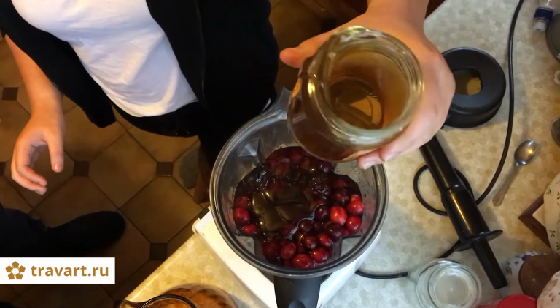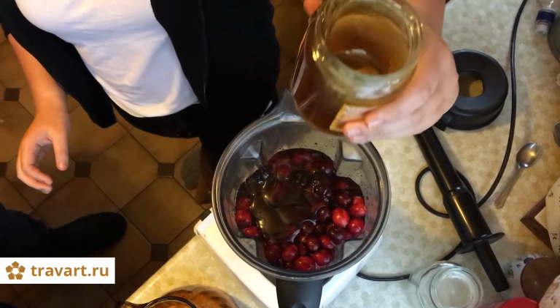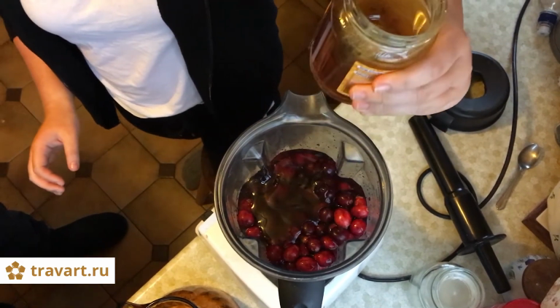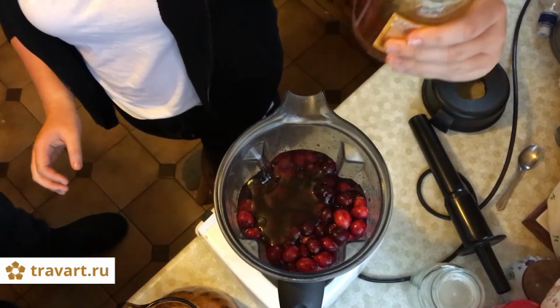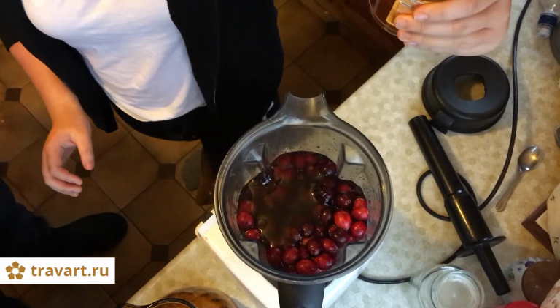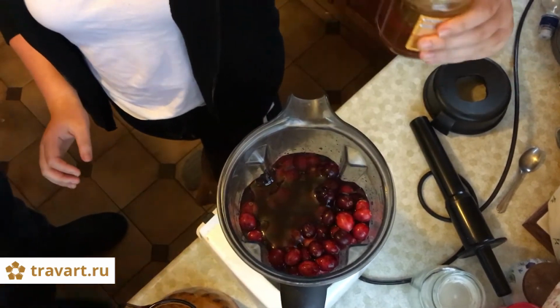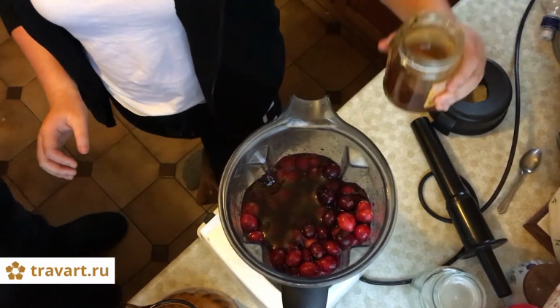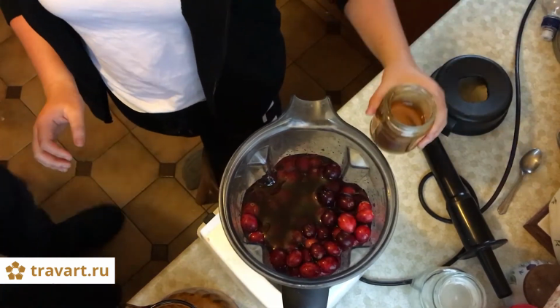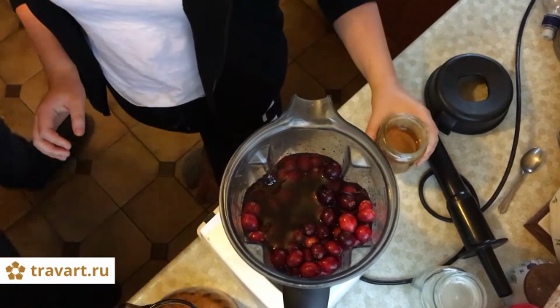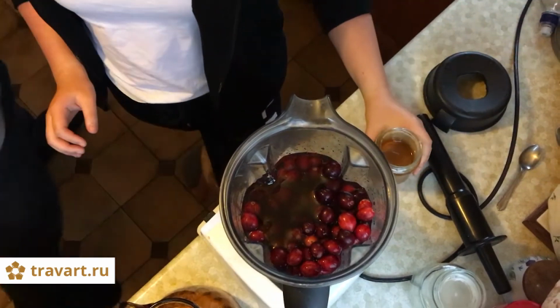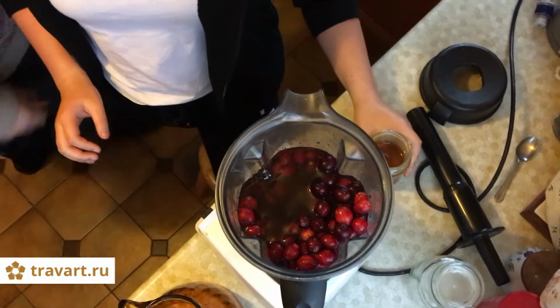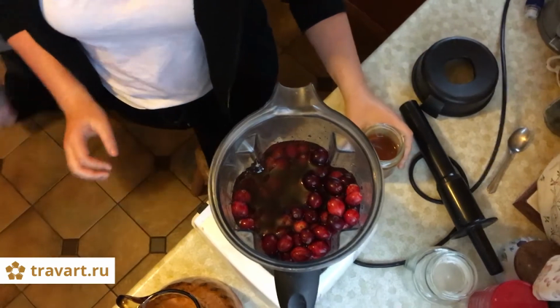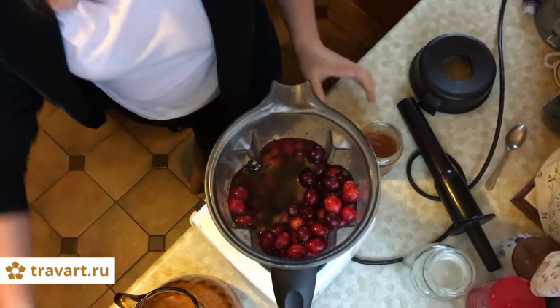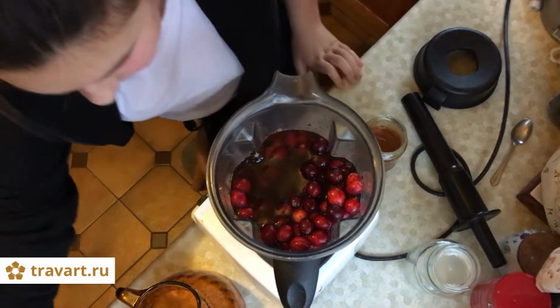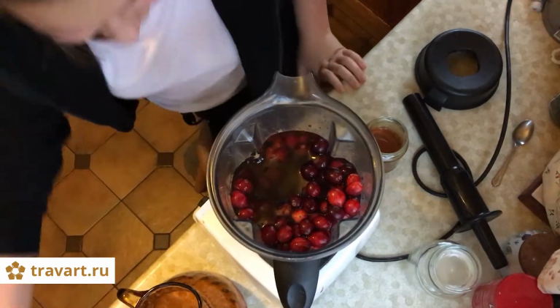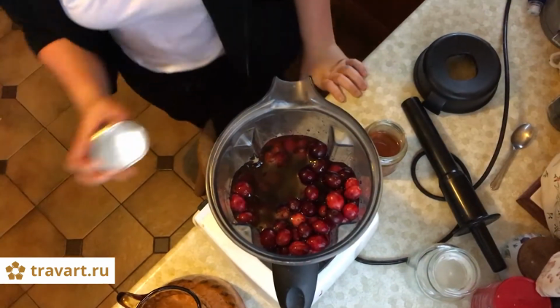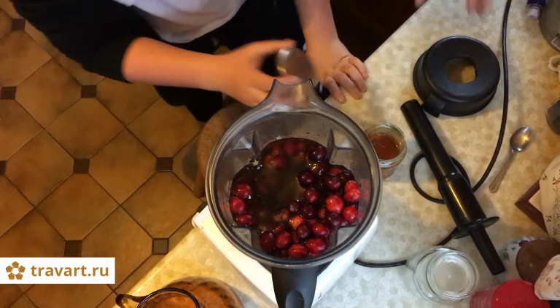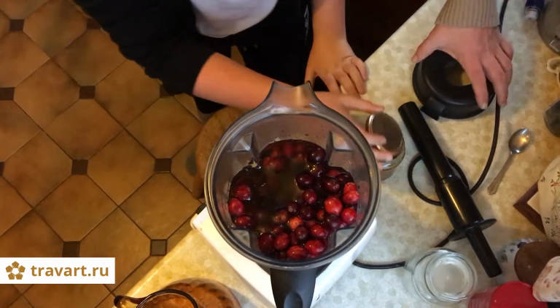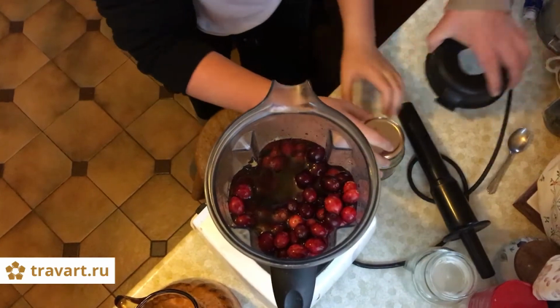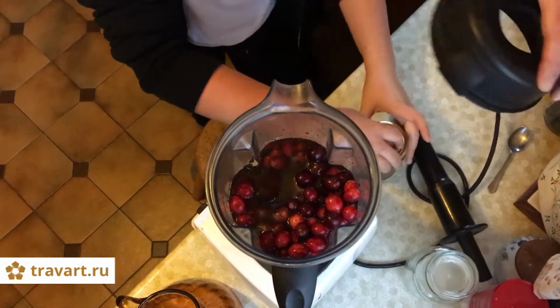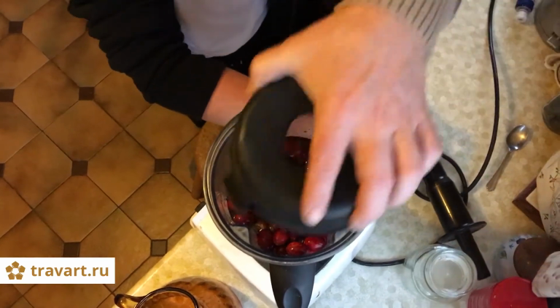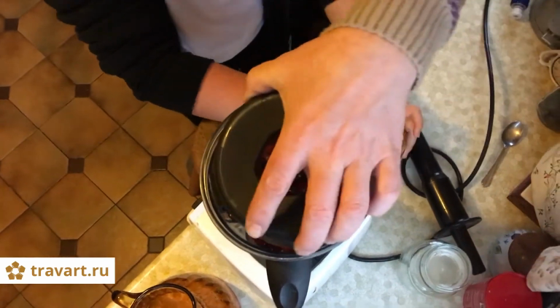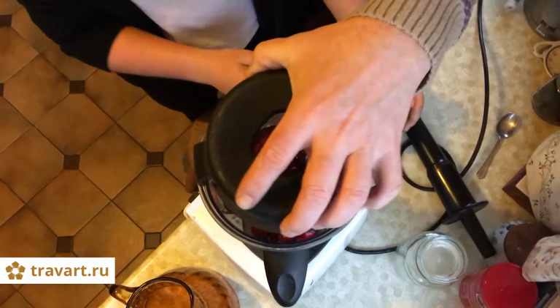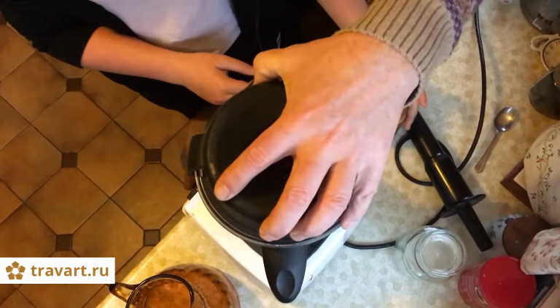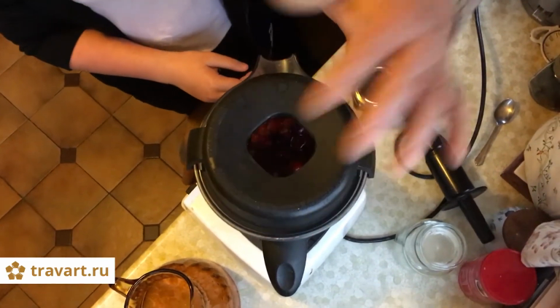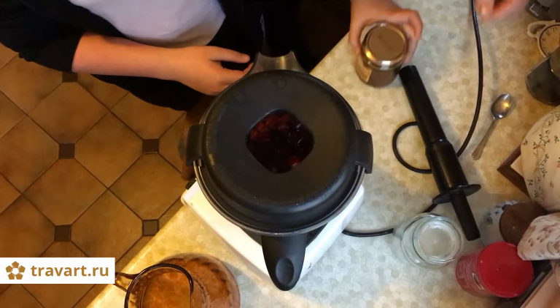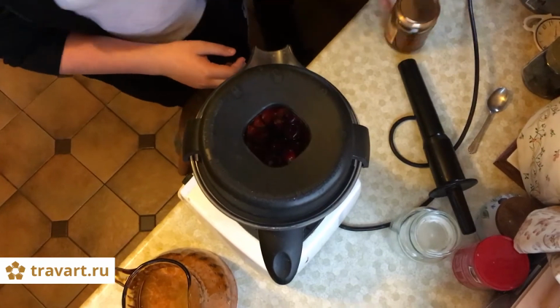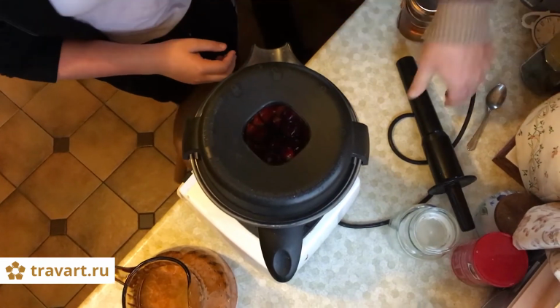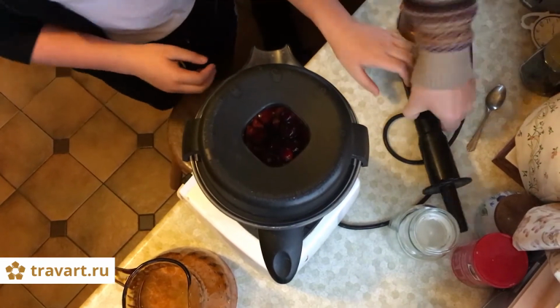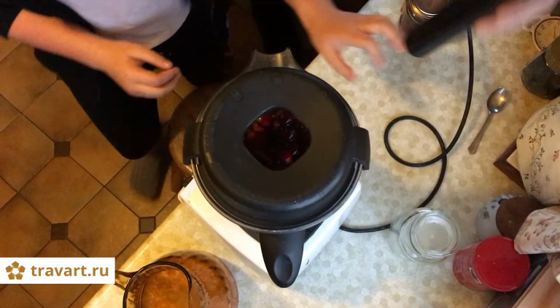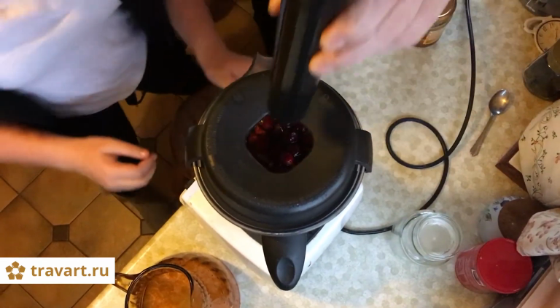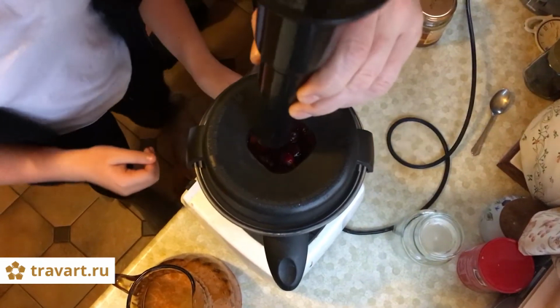Half a jar is gone. Put the lid on — no, not with honey, on this one. Put the lid on. And put this one.